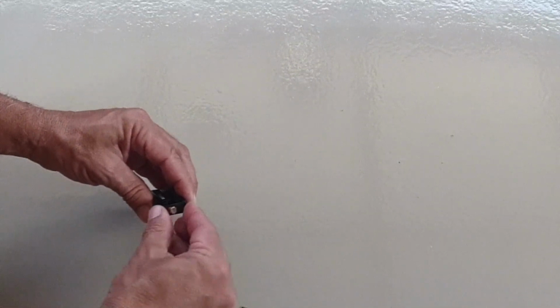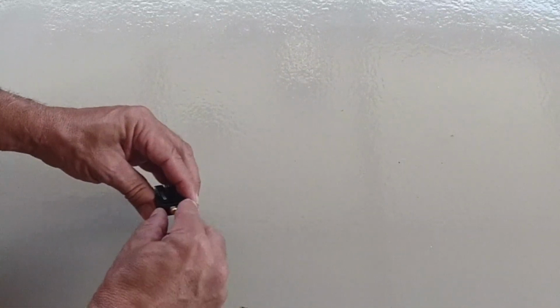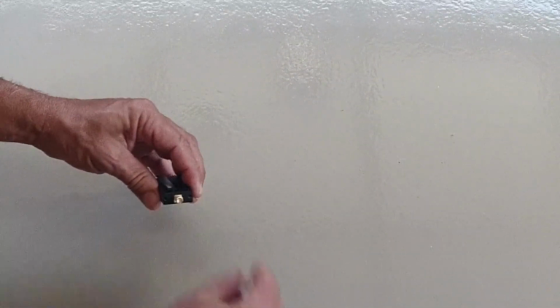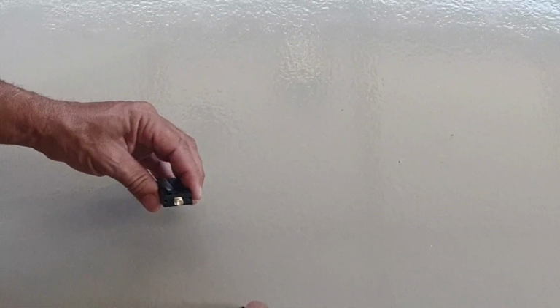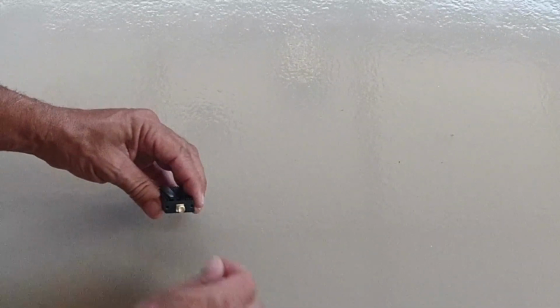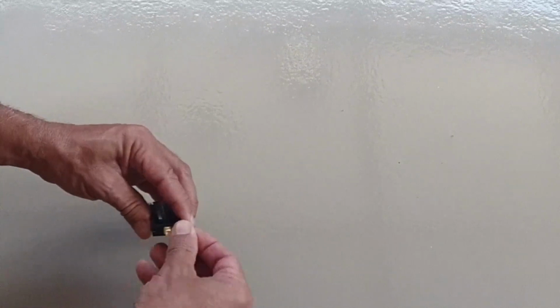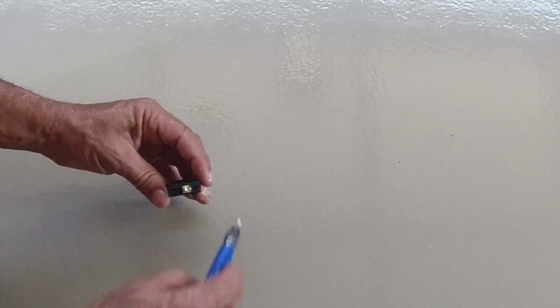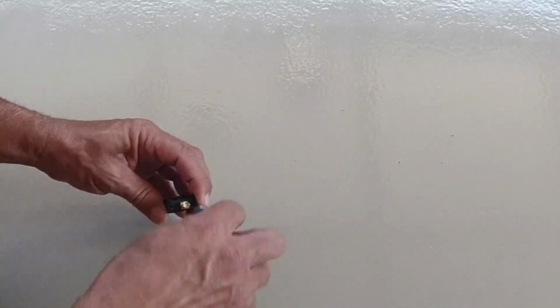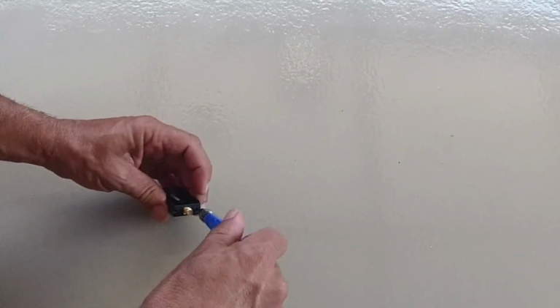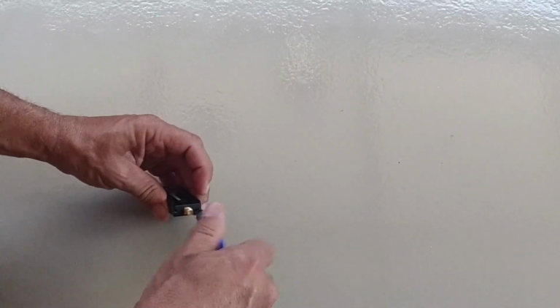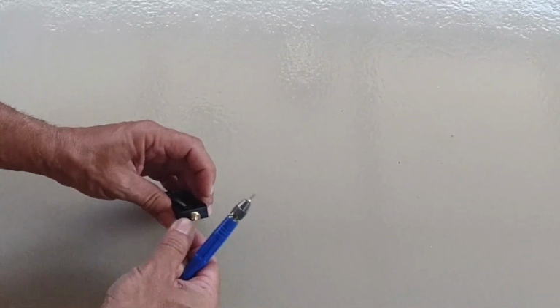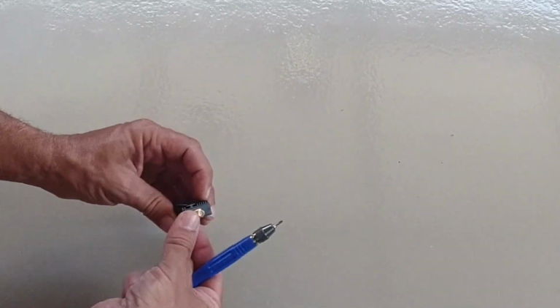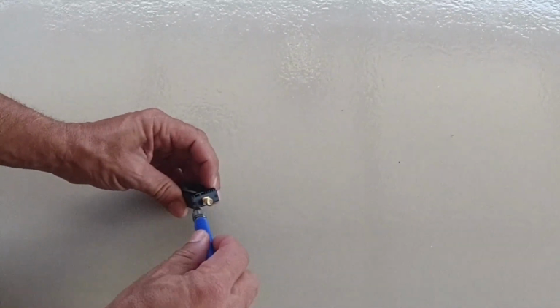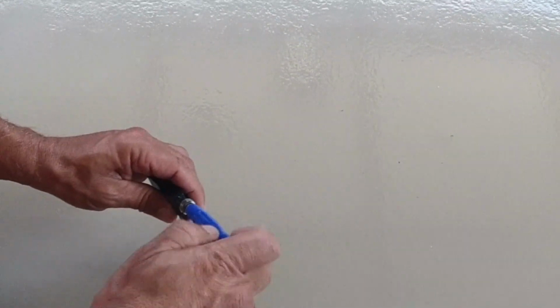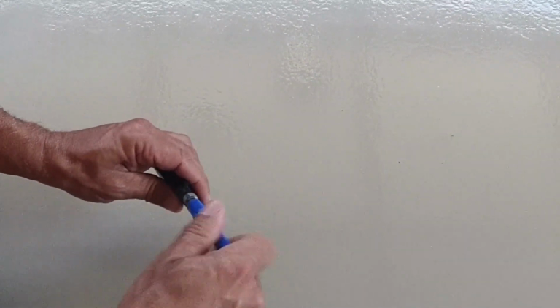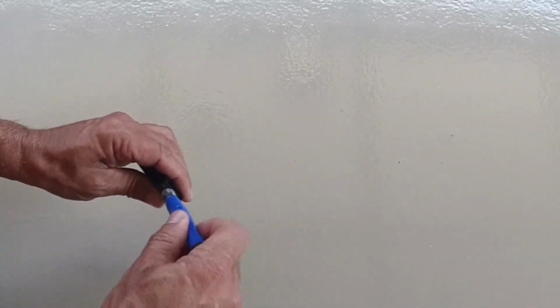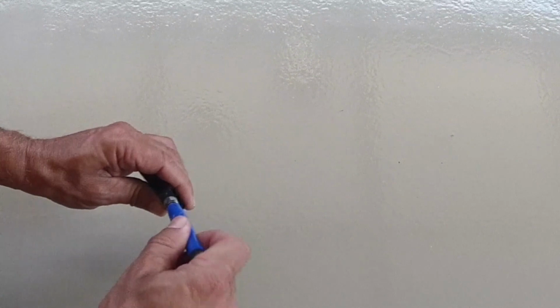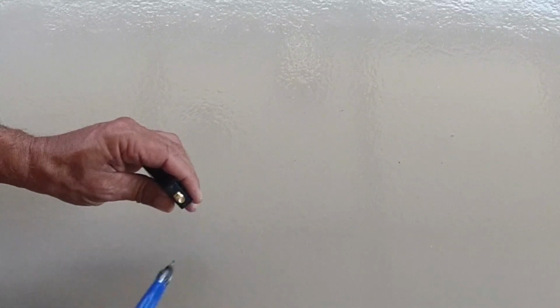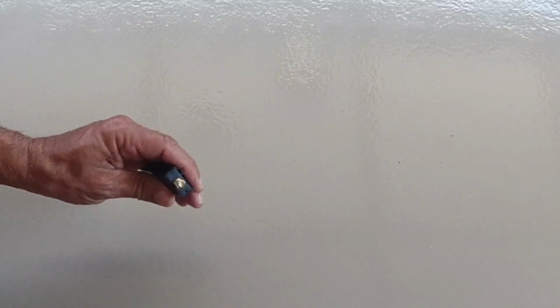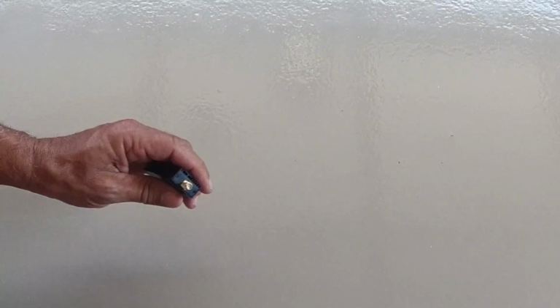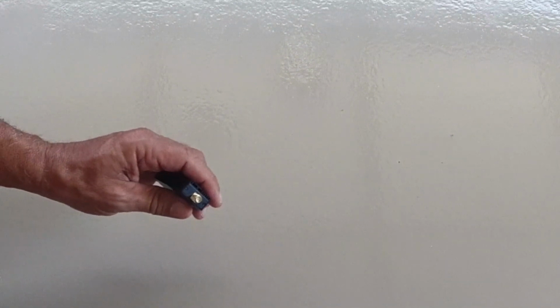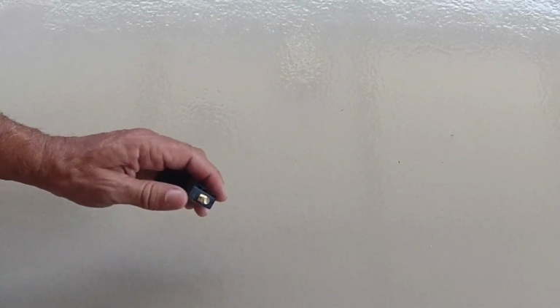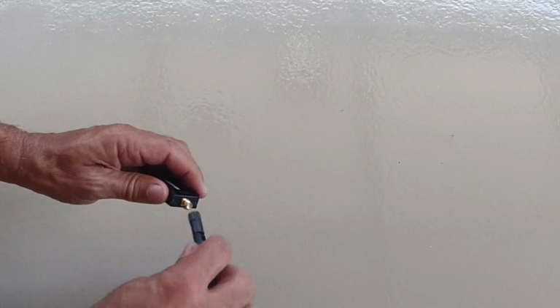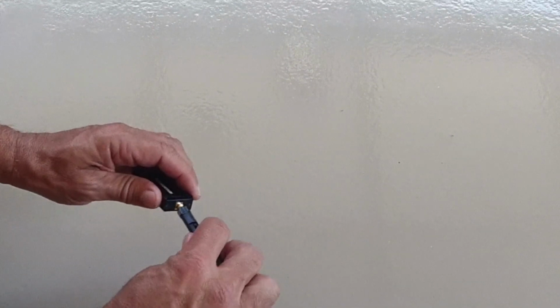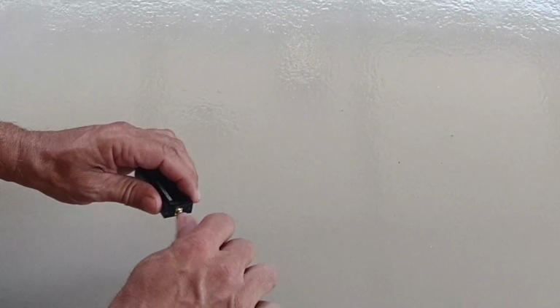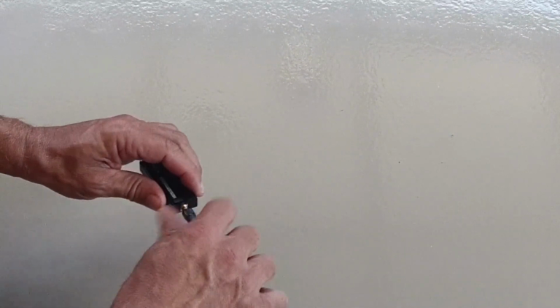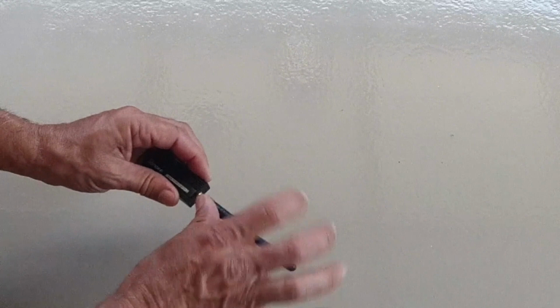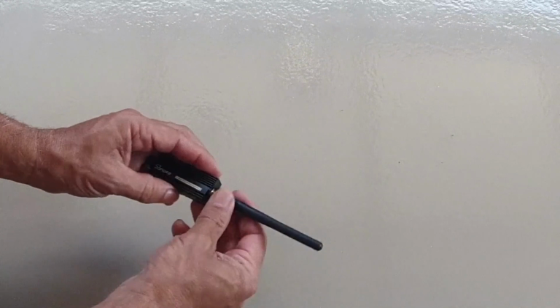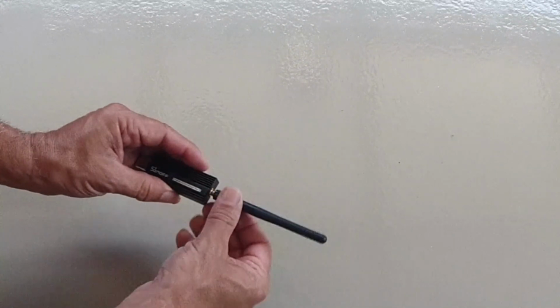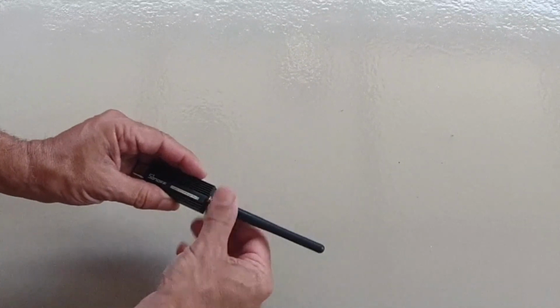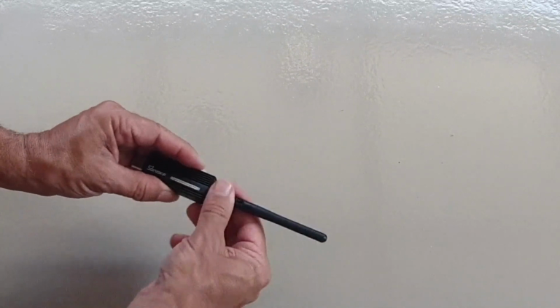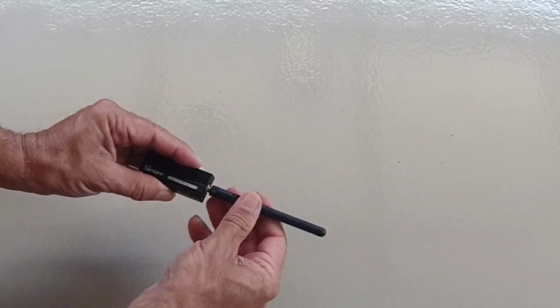So we just put the two screws back in, connect the antenna, and now we're ready to configure it in Home Assistant.